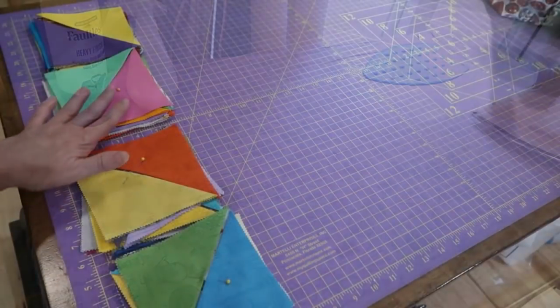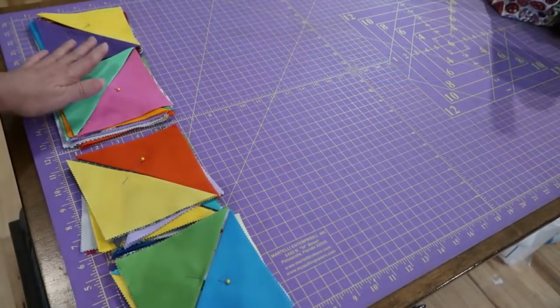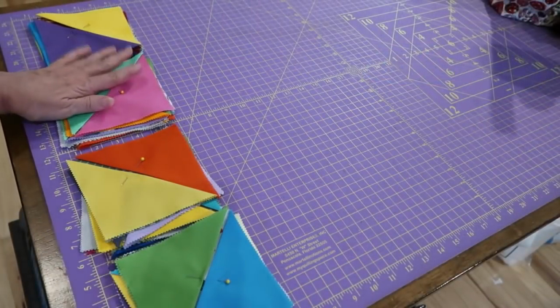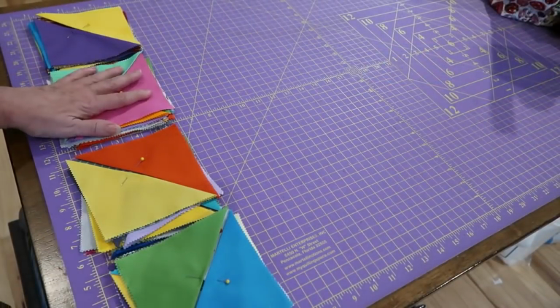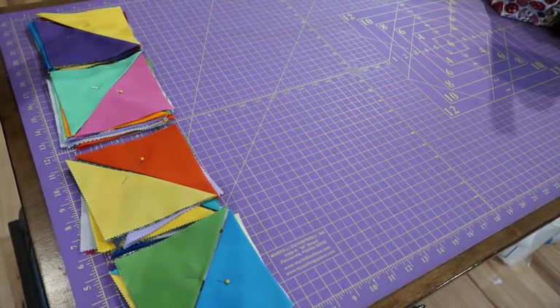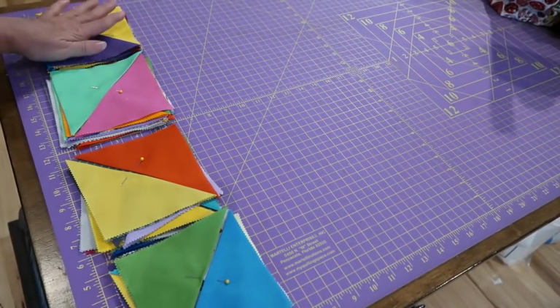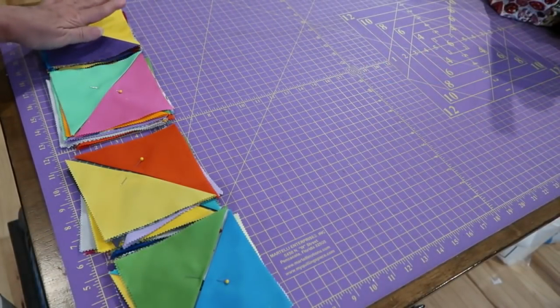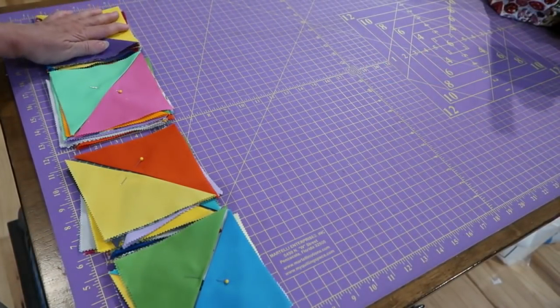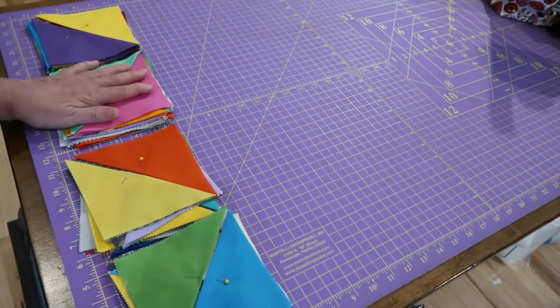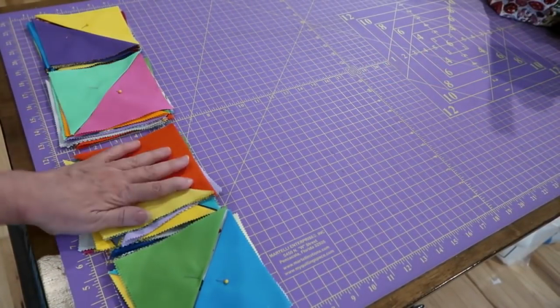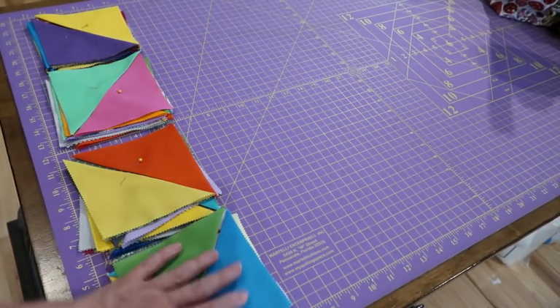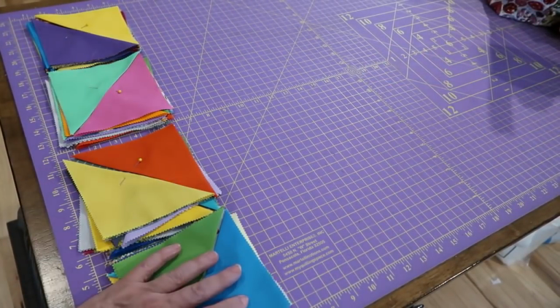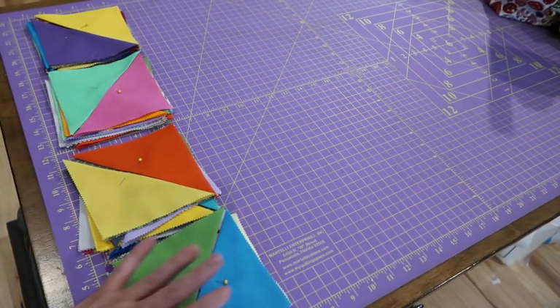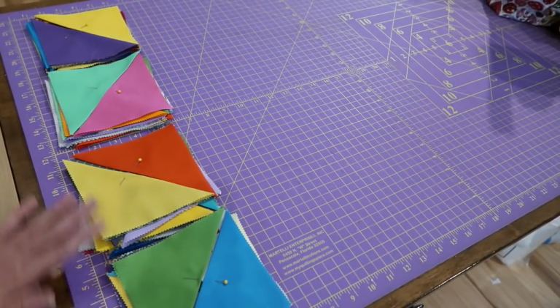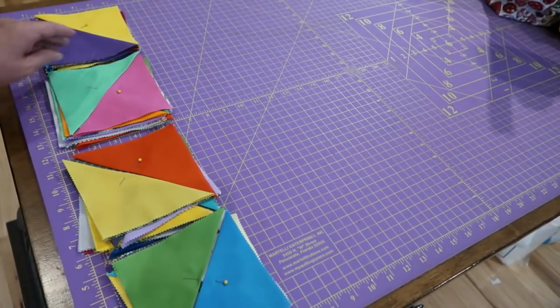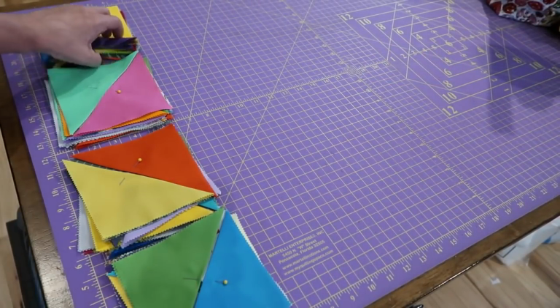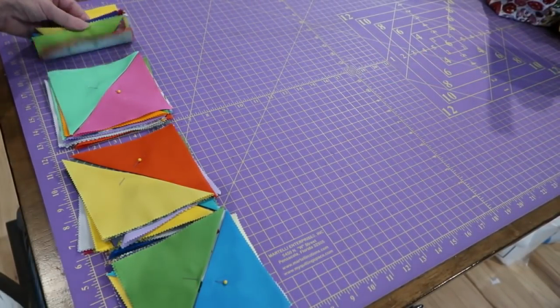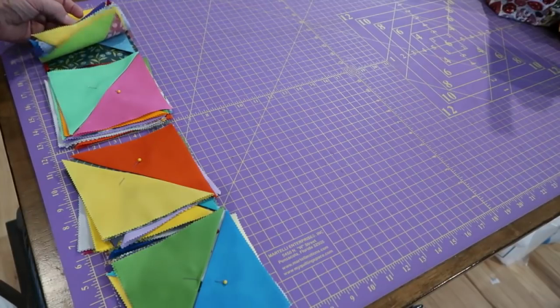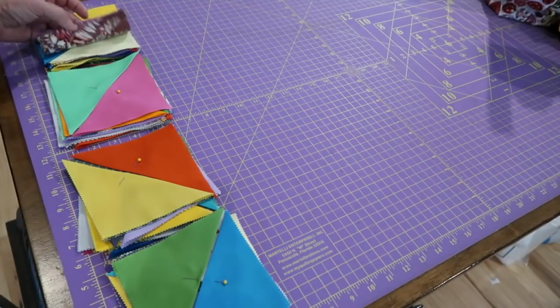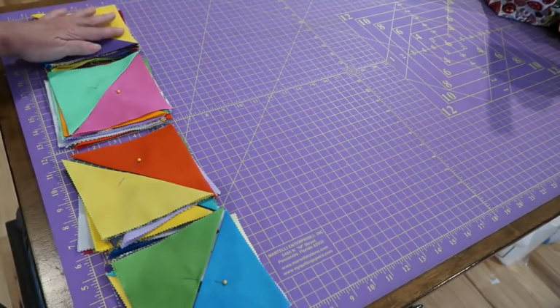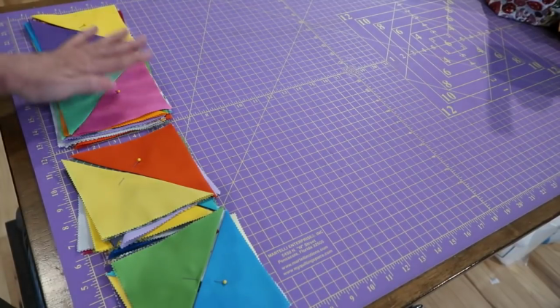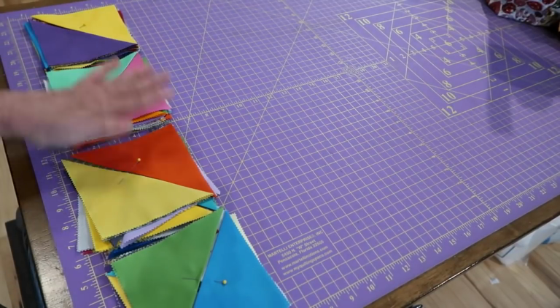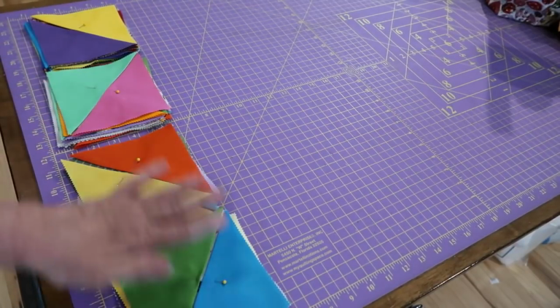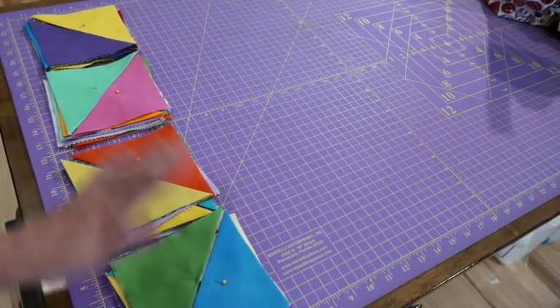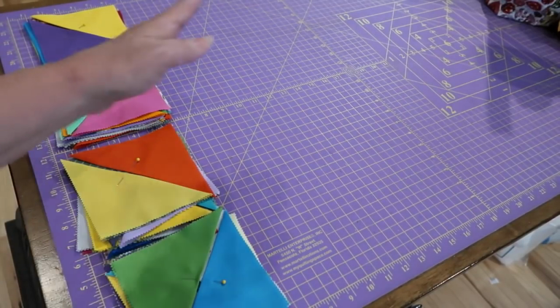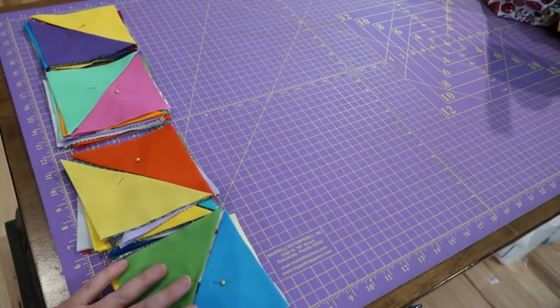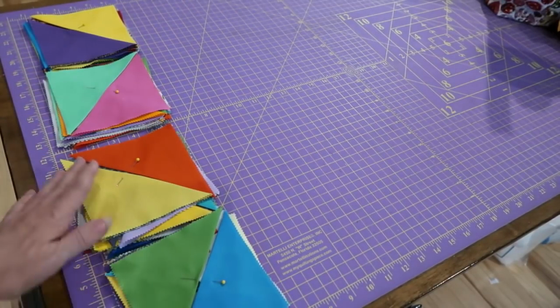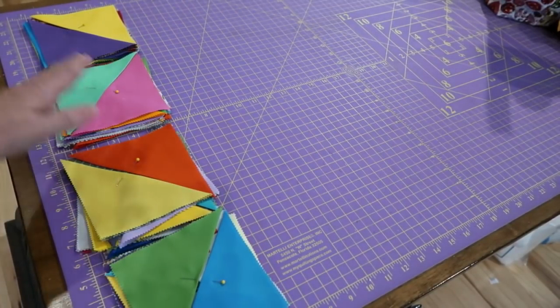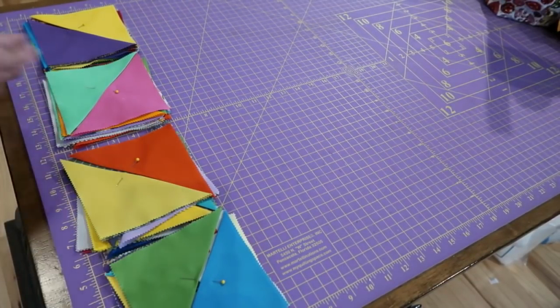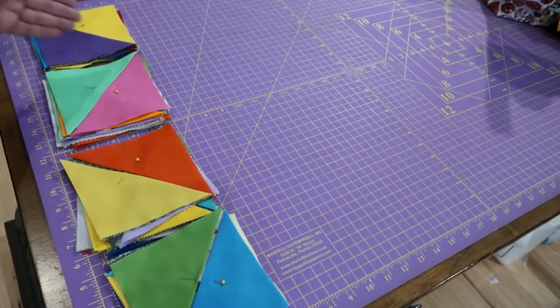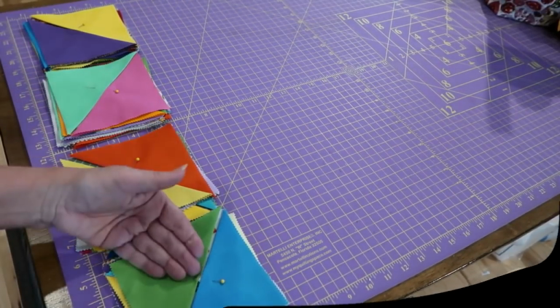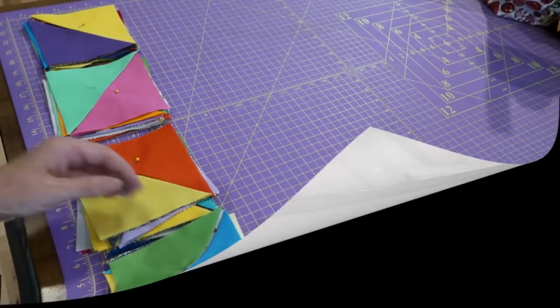I've taken these off of my ironing board and as you can see I have 4 rows, with 6 units across and 4 rows down.